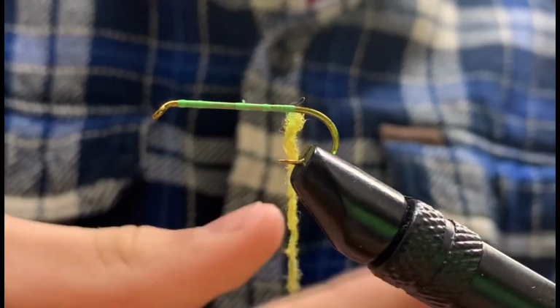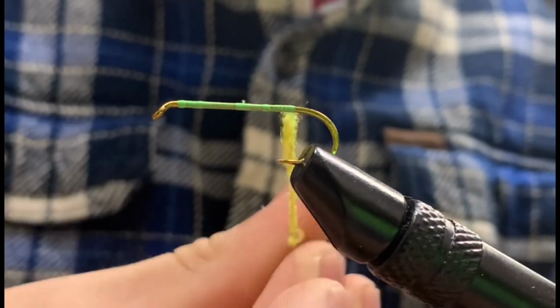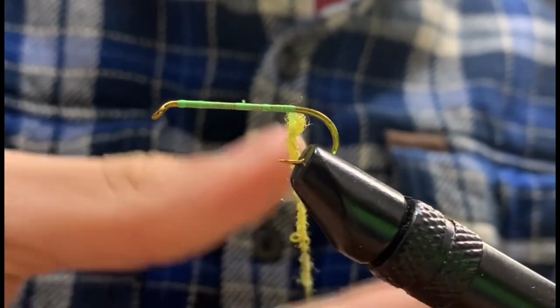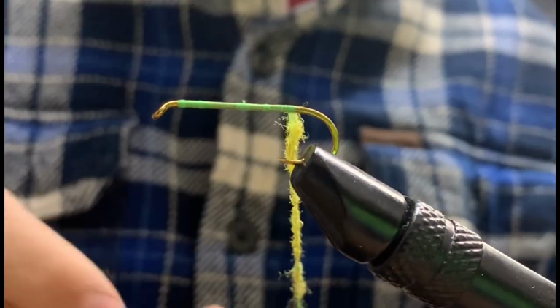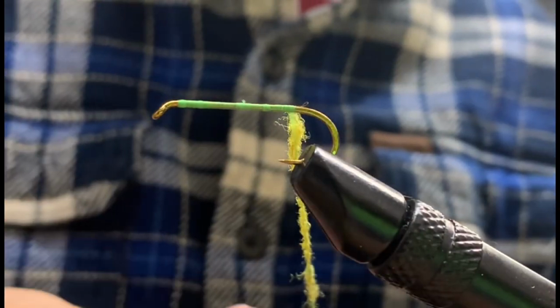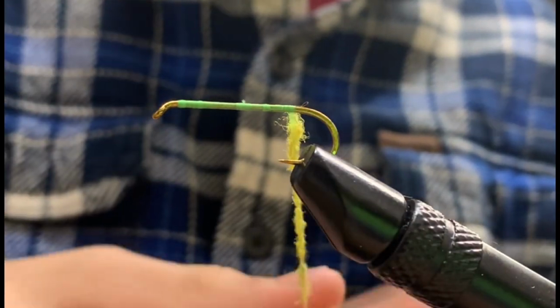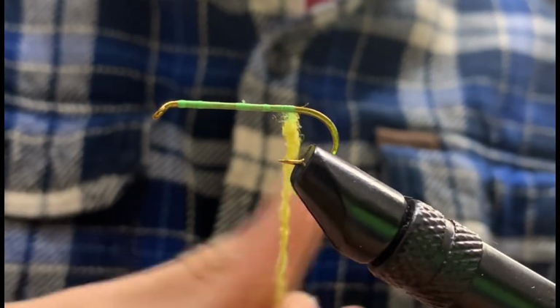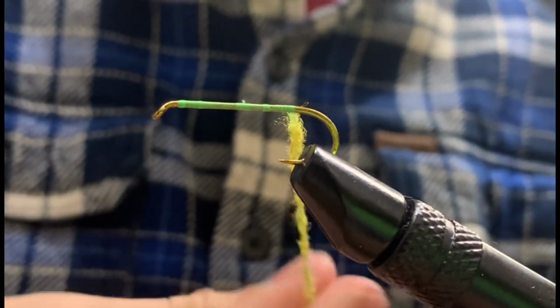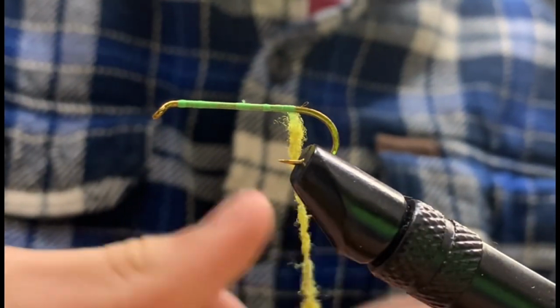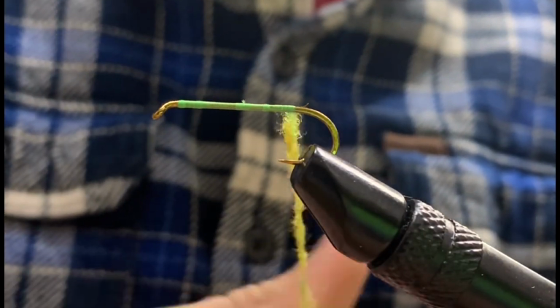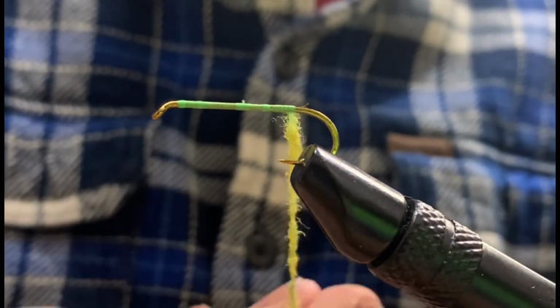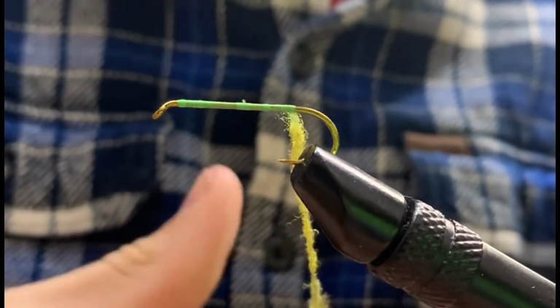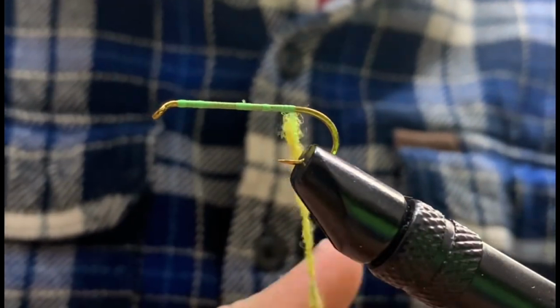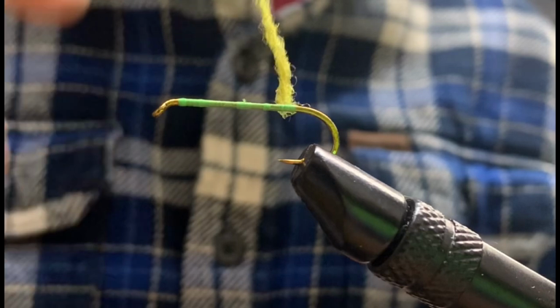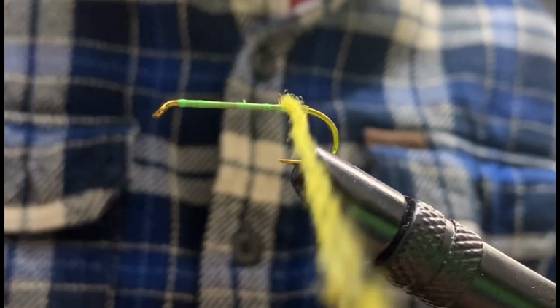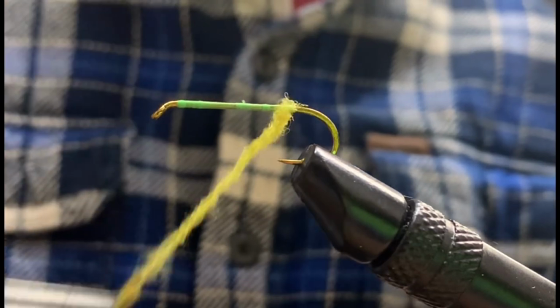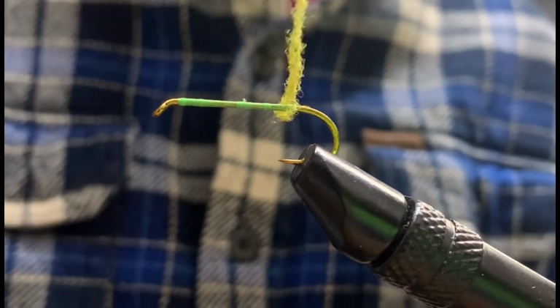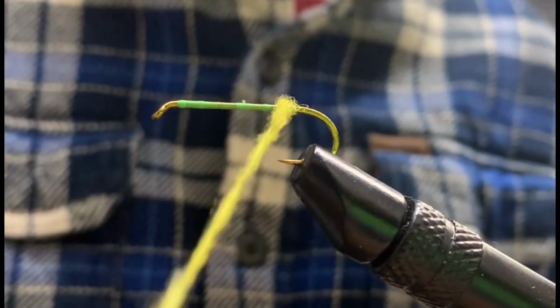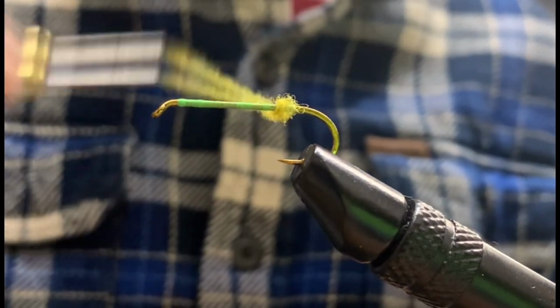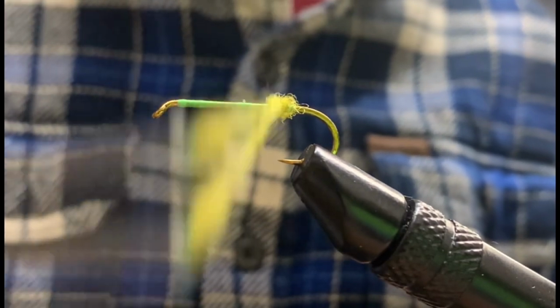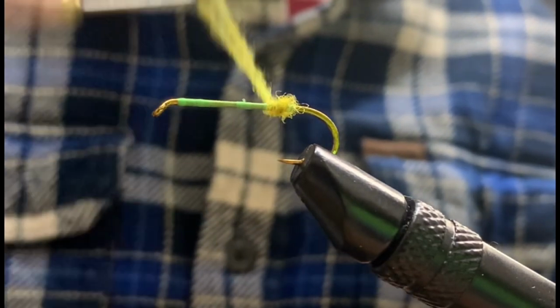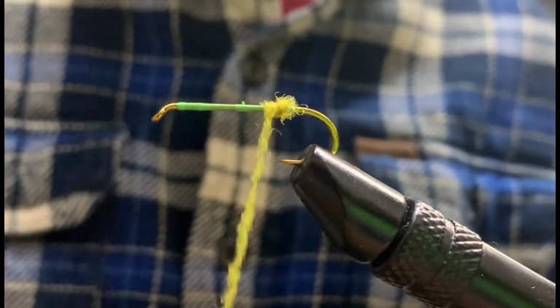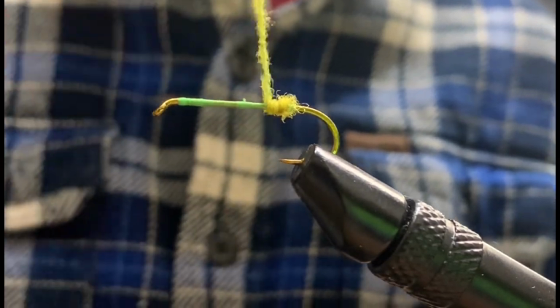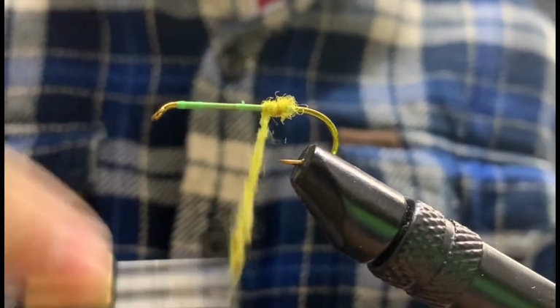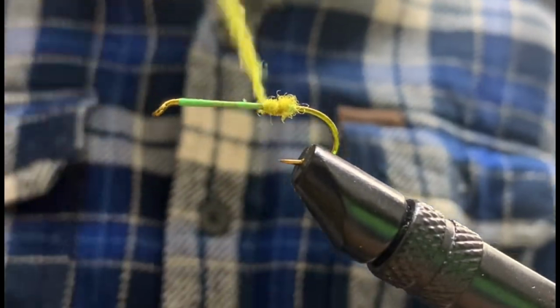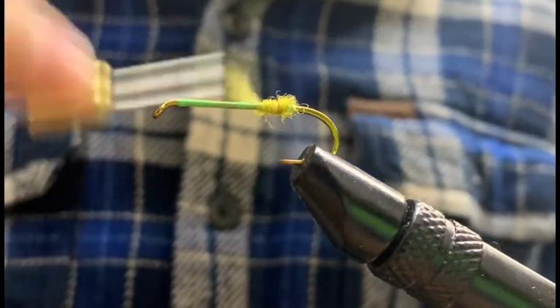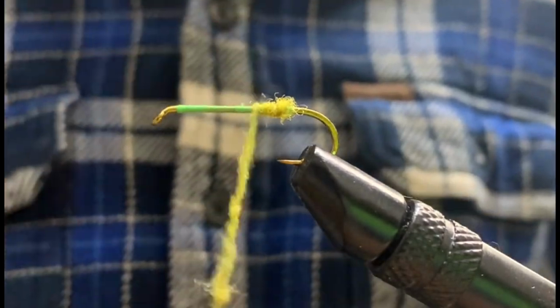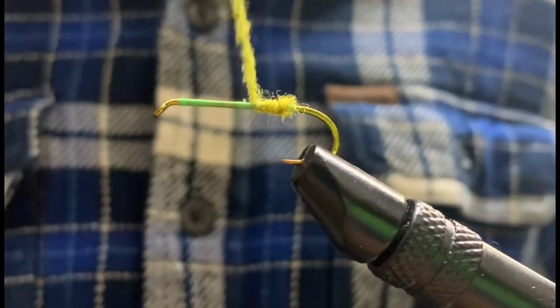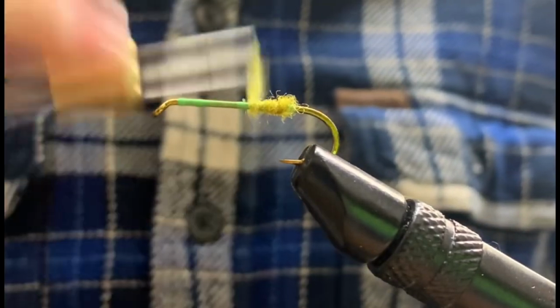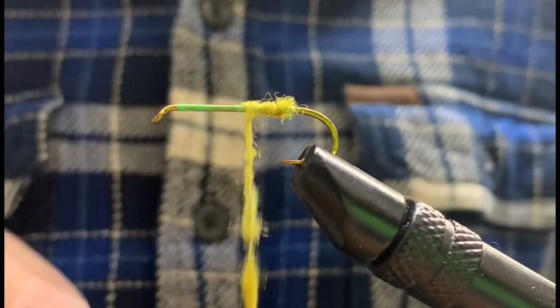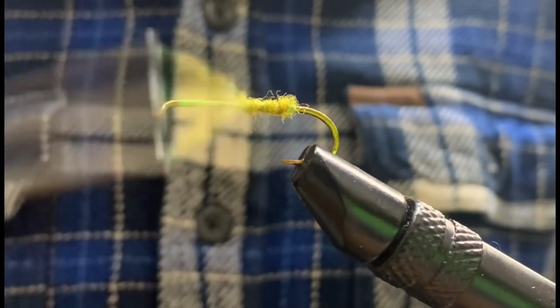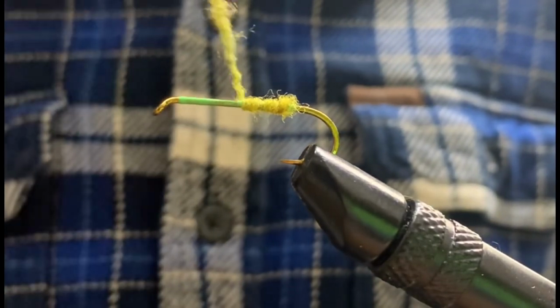We can start with a size 4 to 12 hook and some green, white, or yellow thread. We can then grab some dubbing for our body, bringing it to the eye.